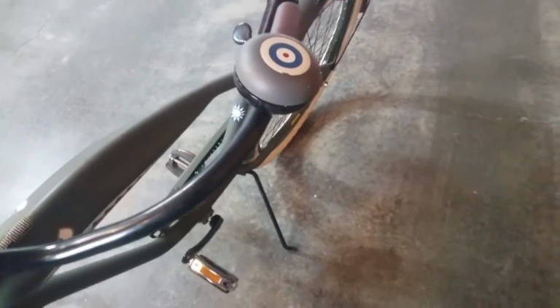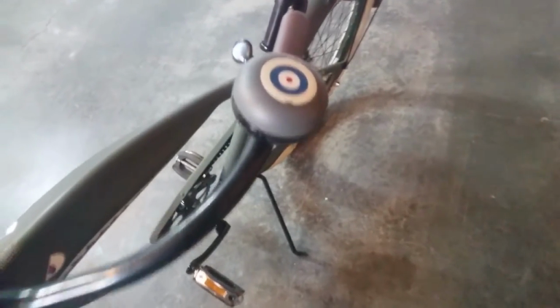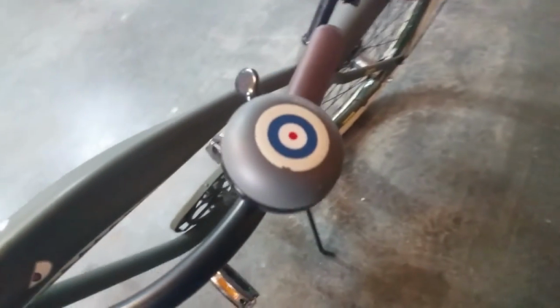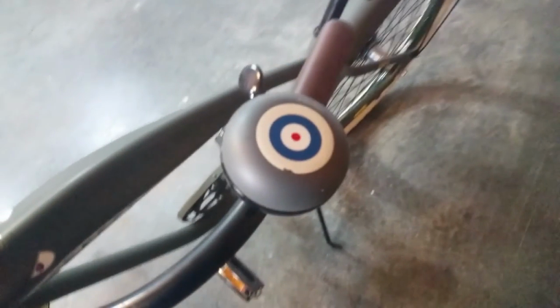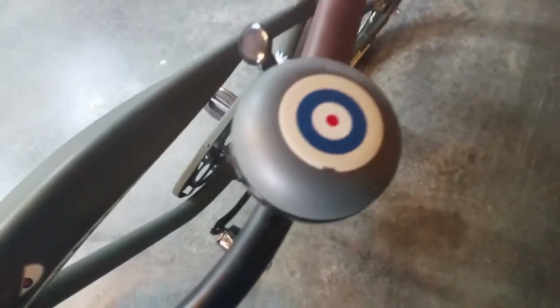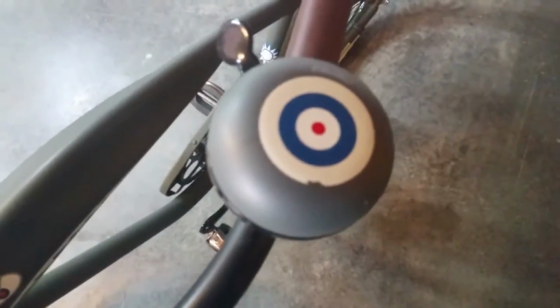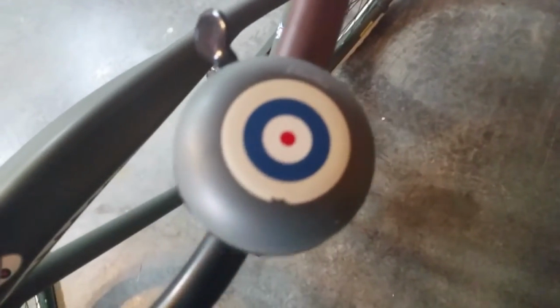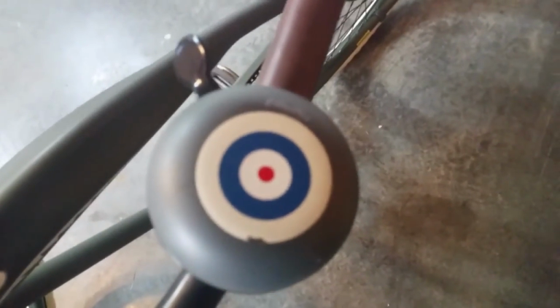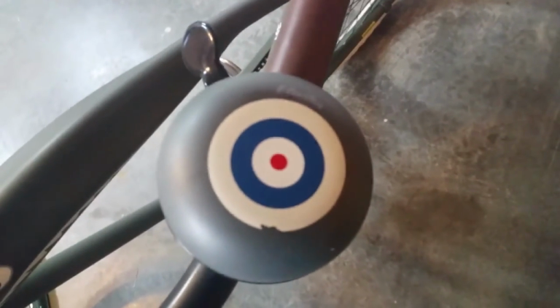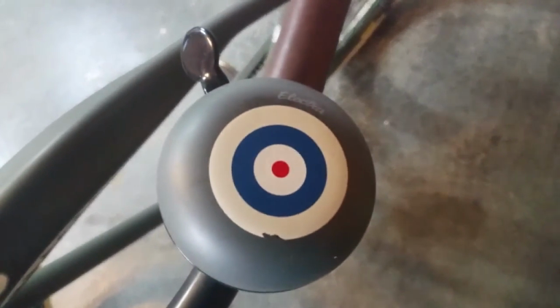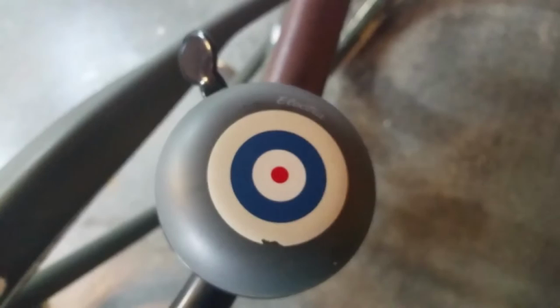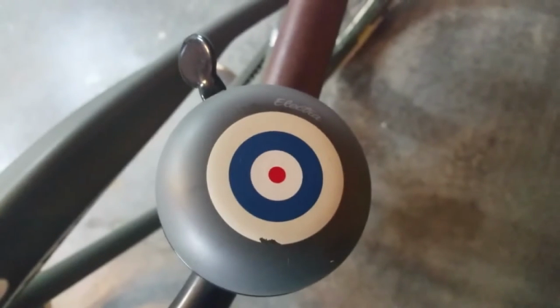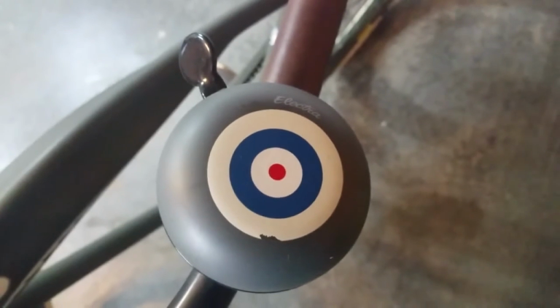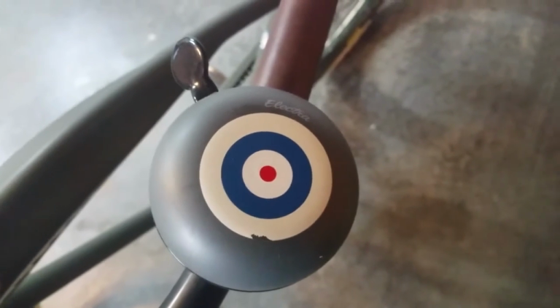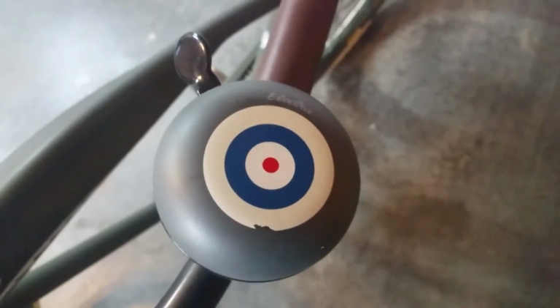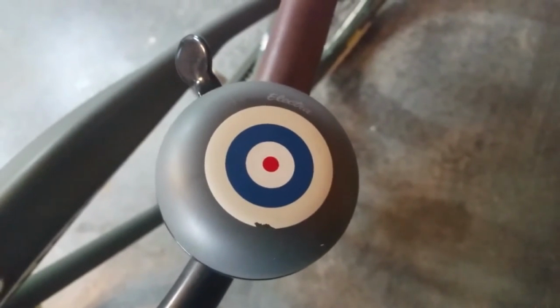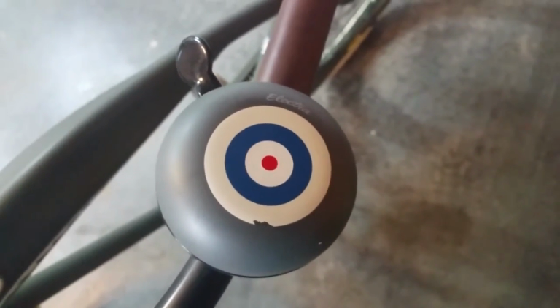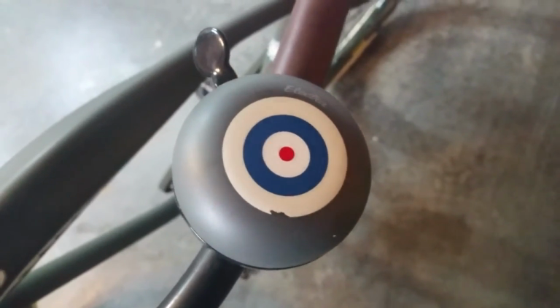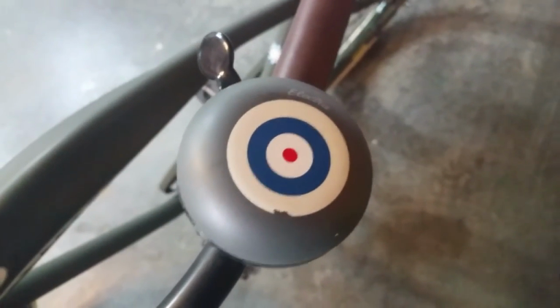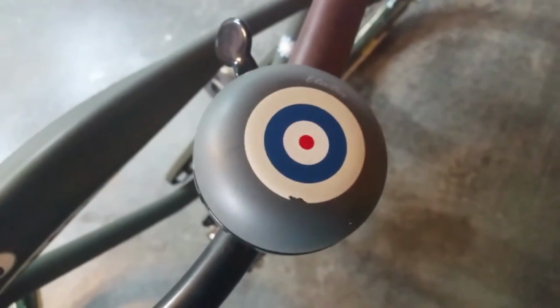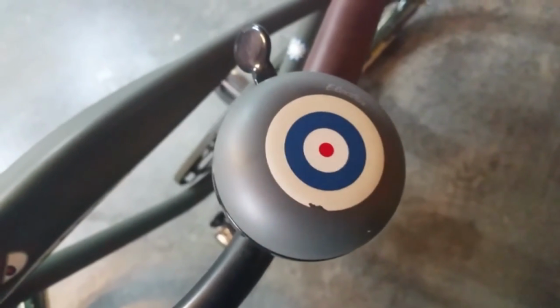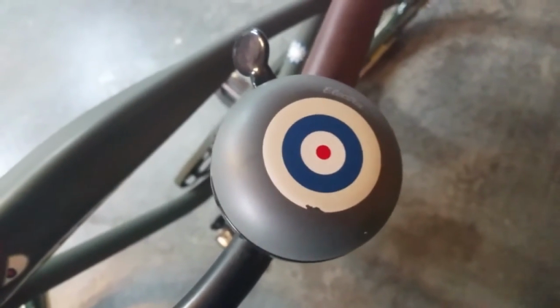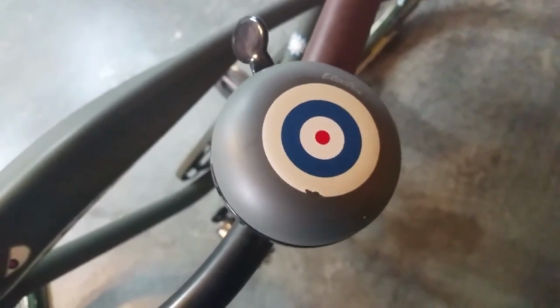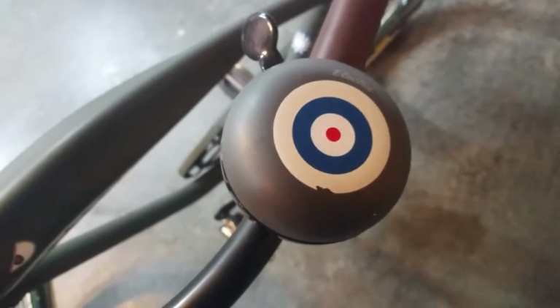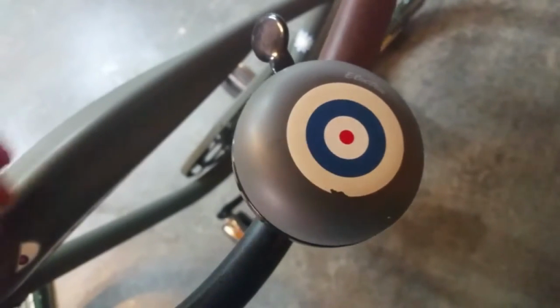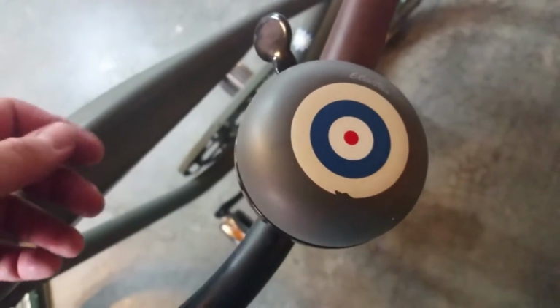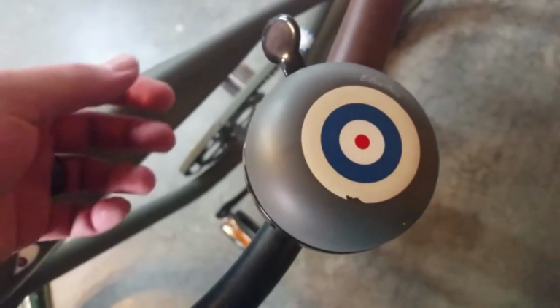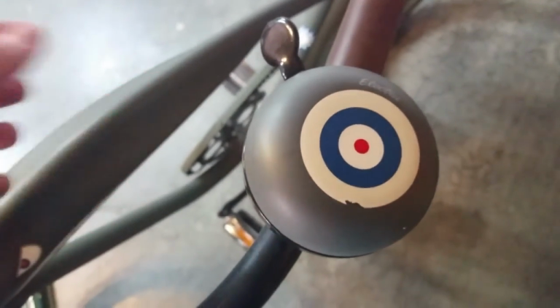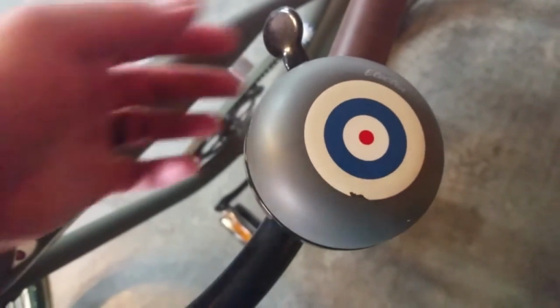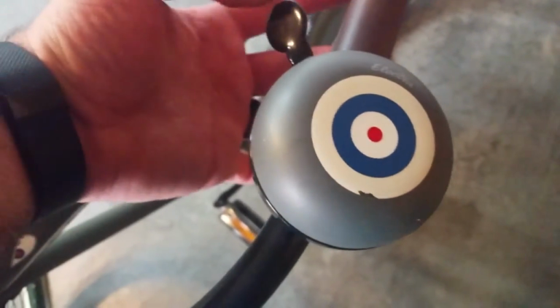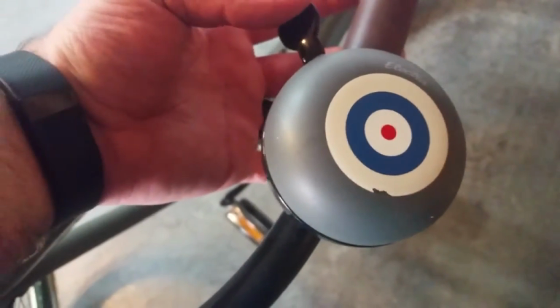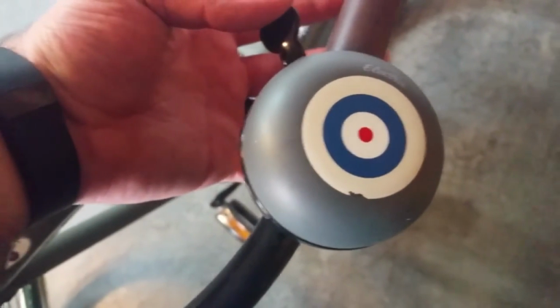Next let's take a look at the bell. It is included and done in the same style of paint scheme, although the logo isn't quite keeping with the Flying Tiger theme. It does have a very distinct sound — so here we go.